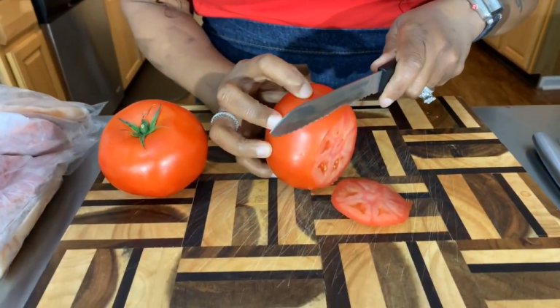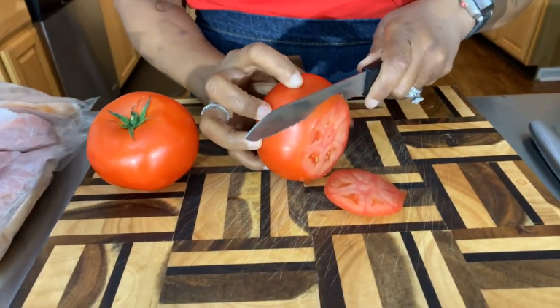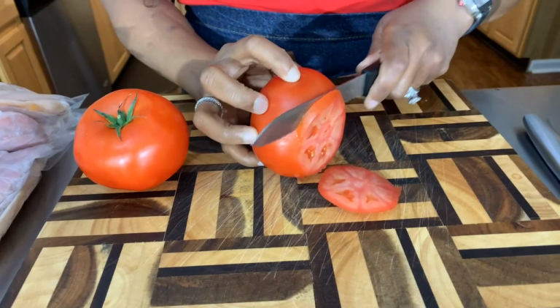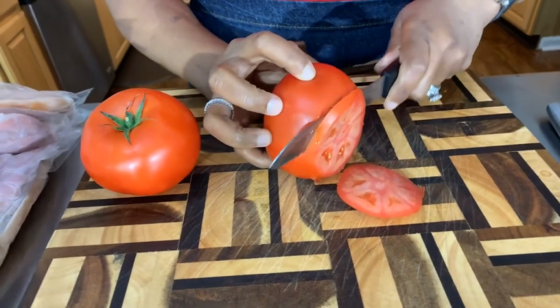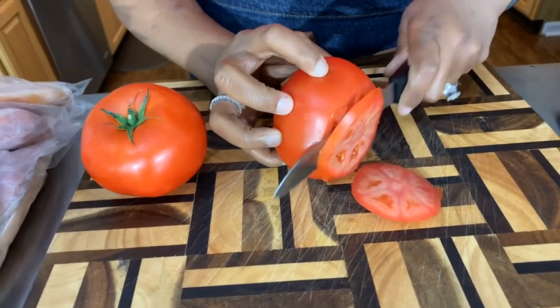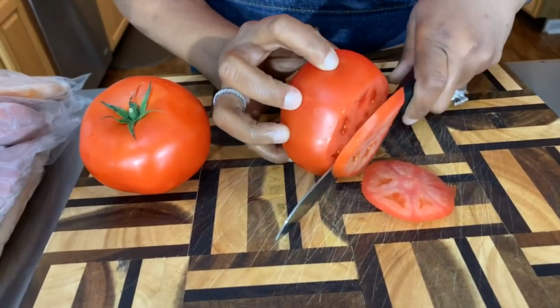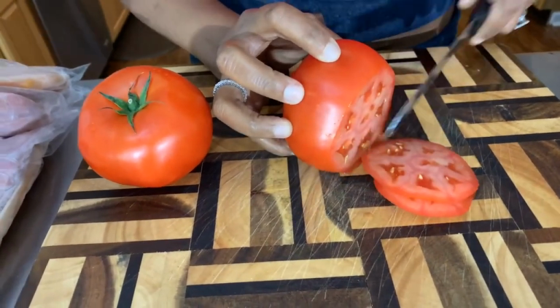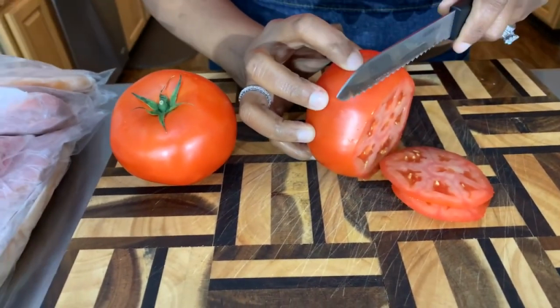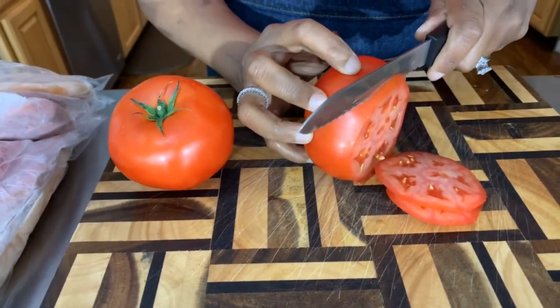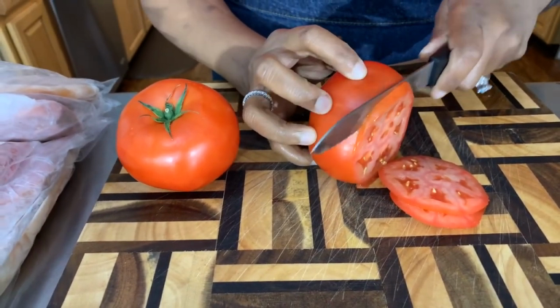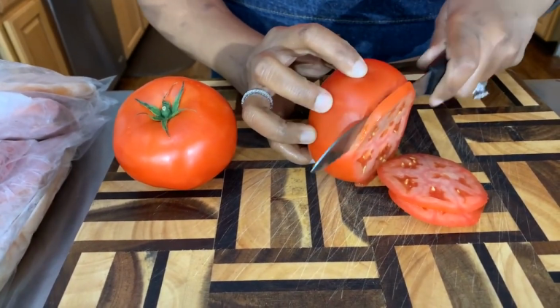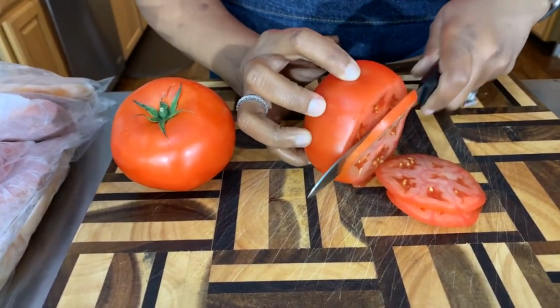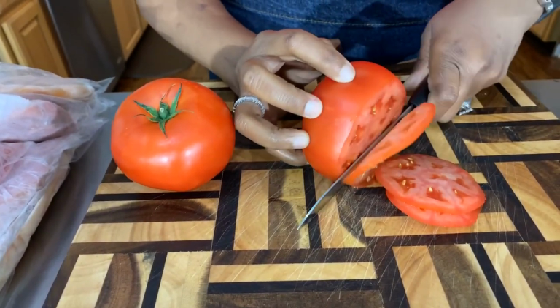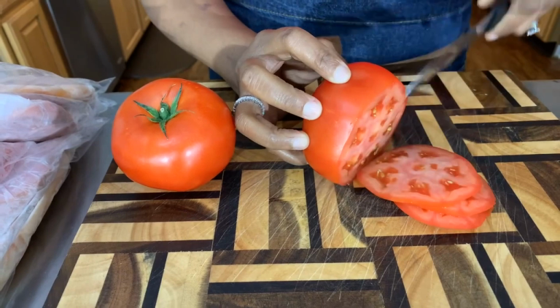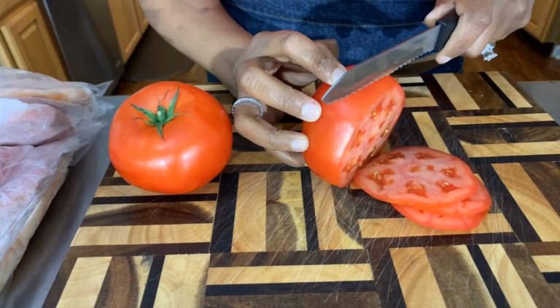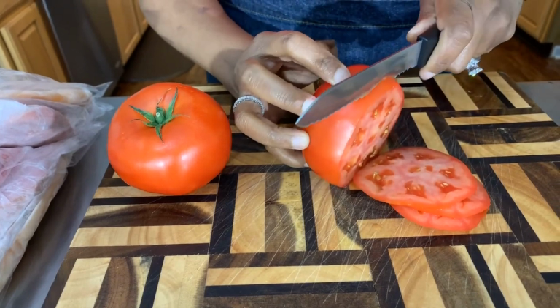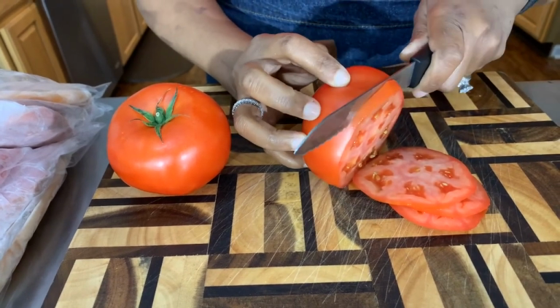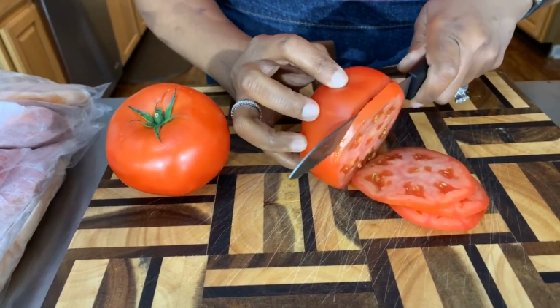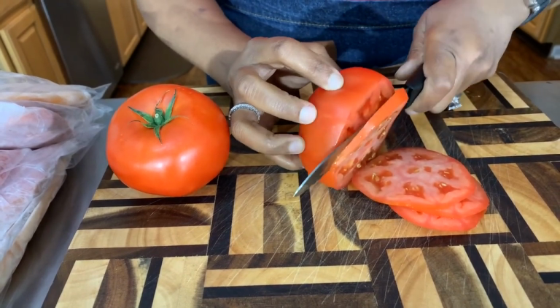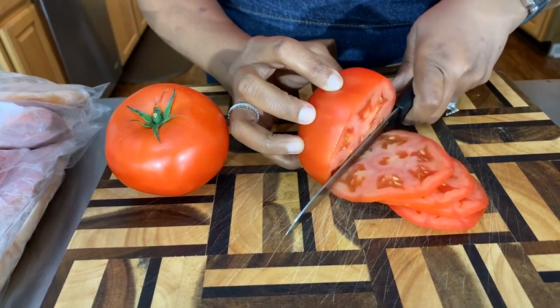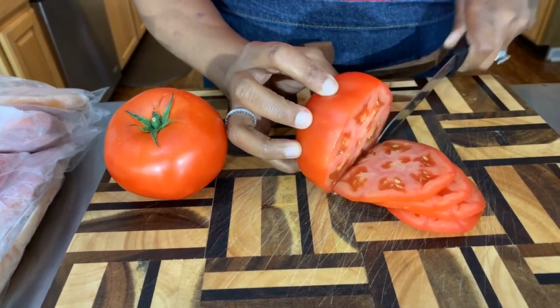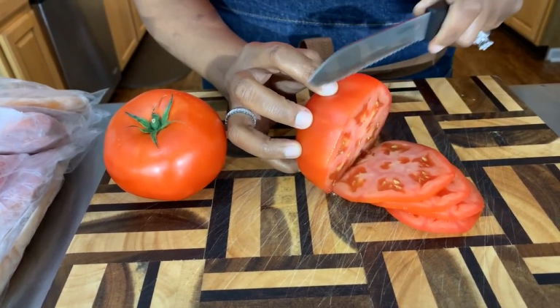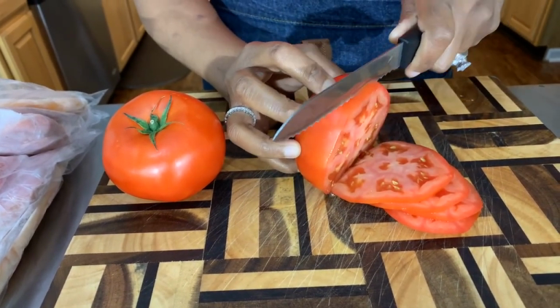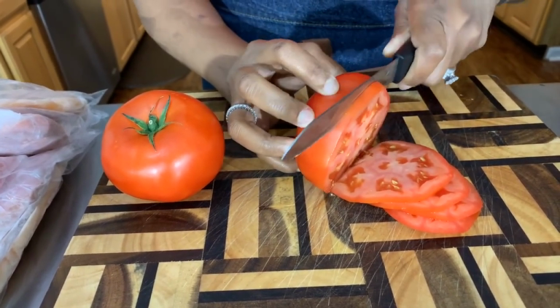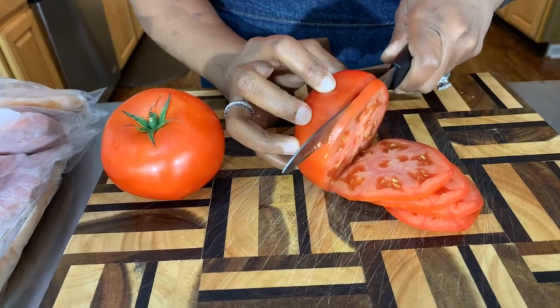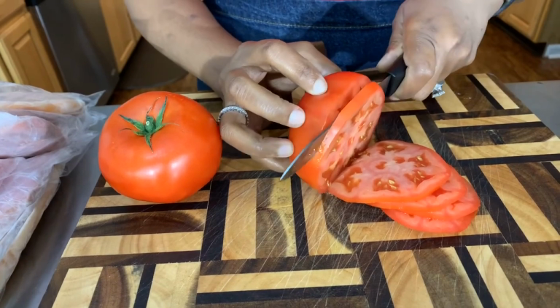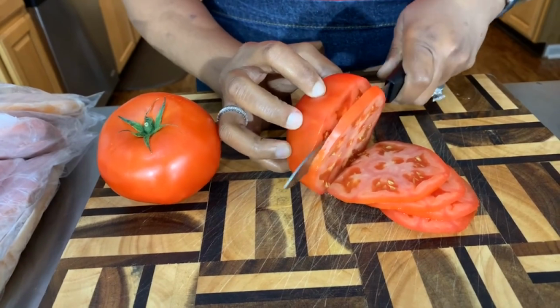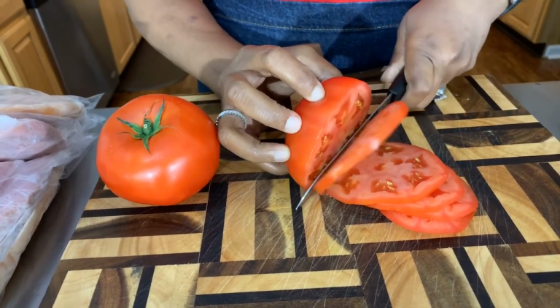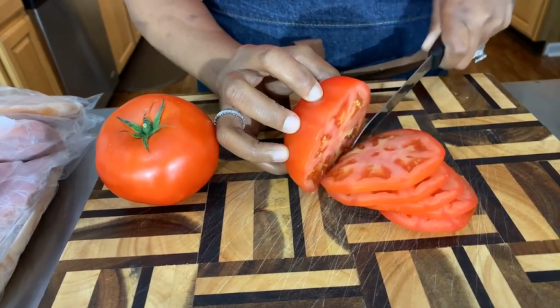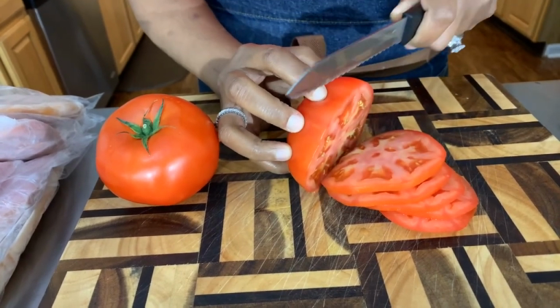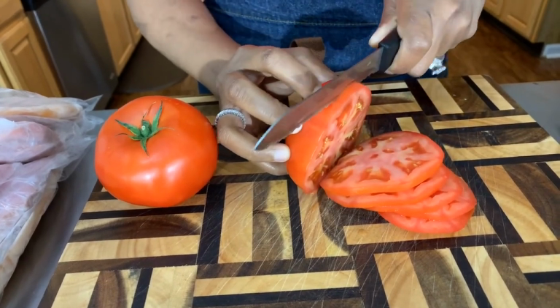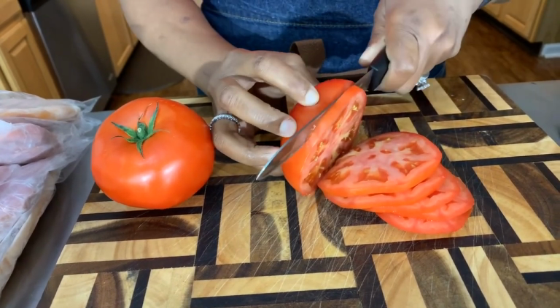Not too thin but not too thick — you do want to be able to taste the tomato. We're going to salt and pepper this tomato. There's nothing like a nice fresh tomato with salt and pepper on it.